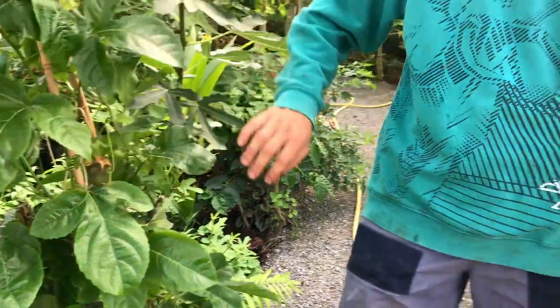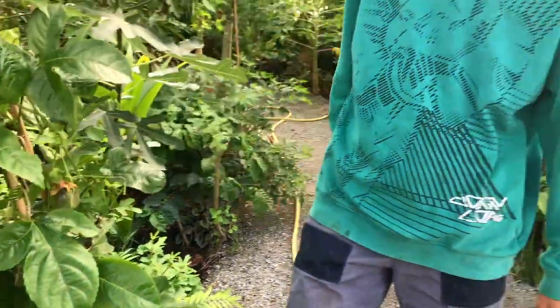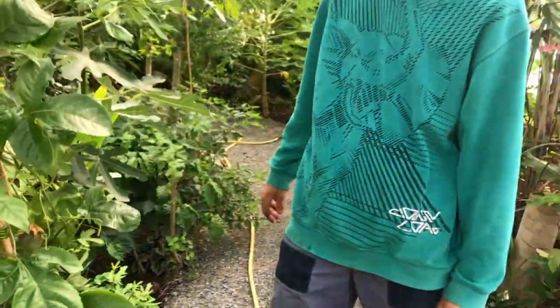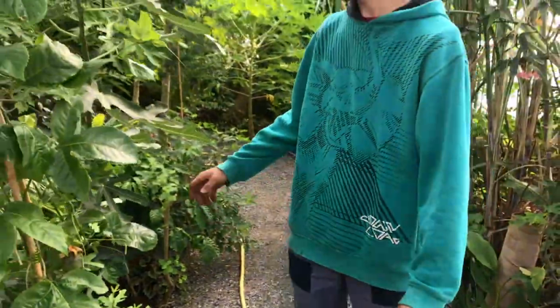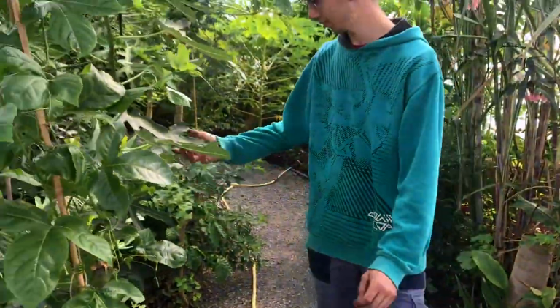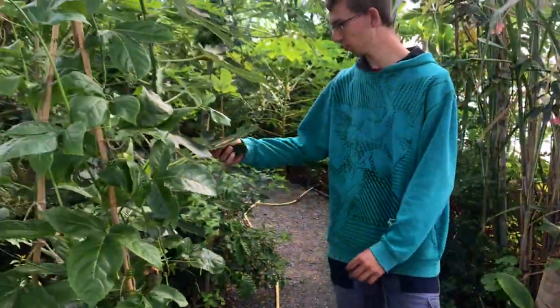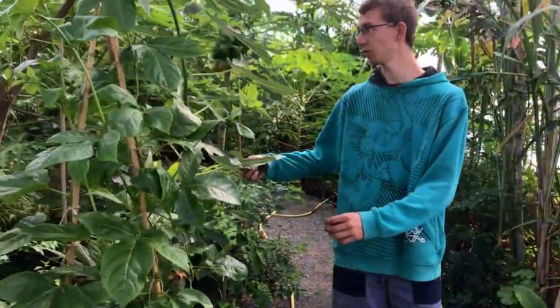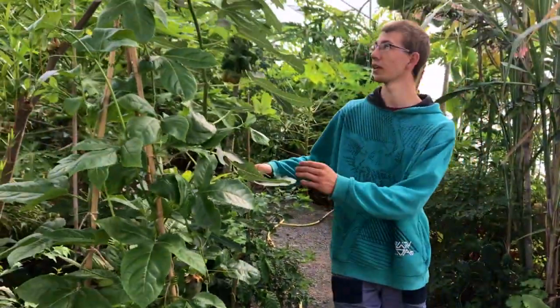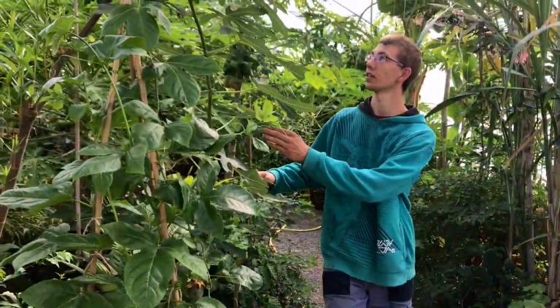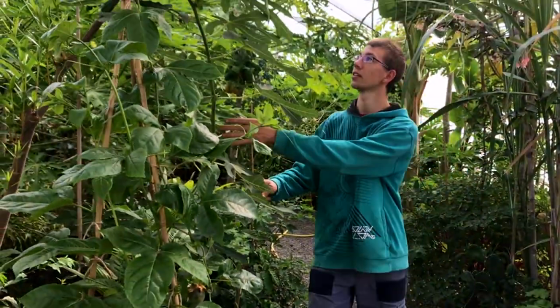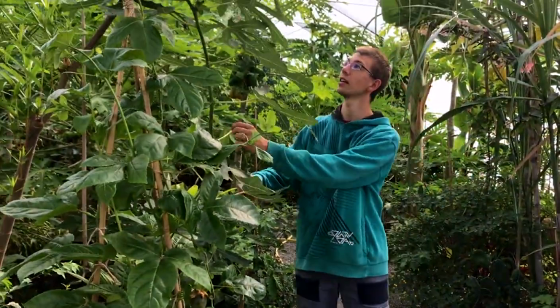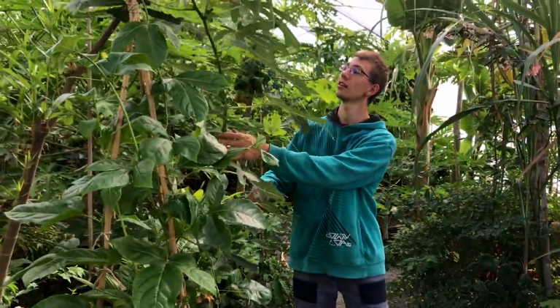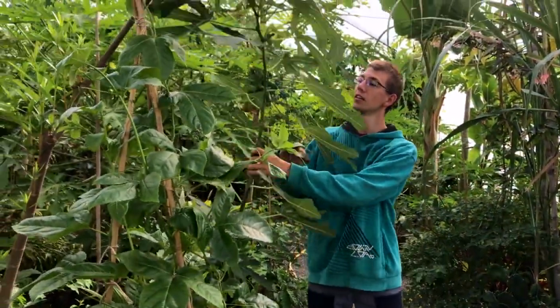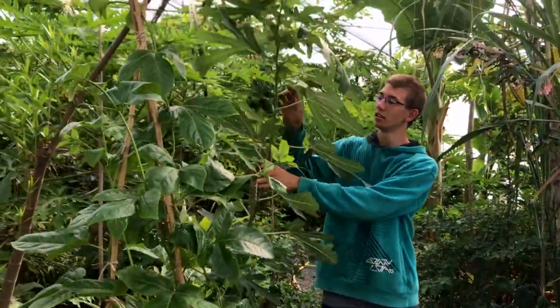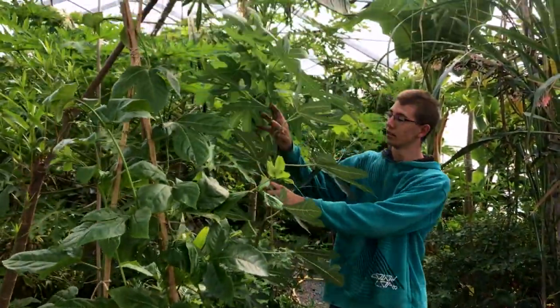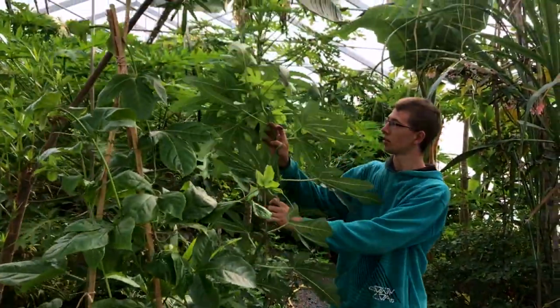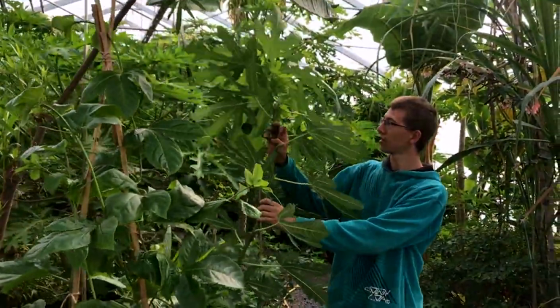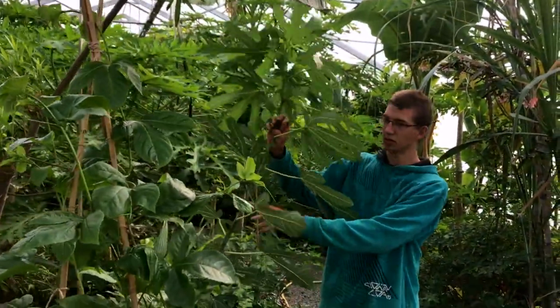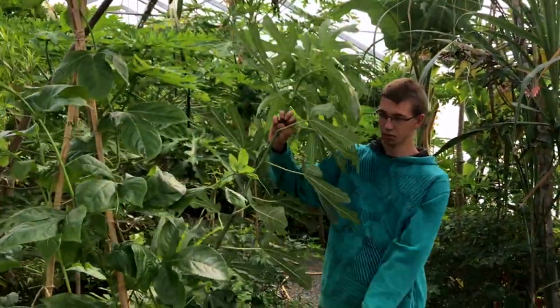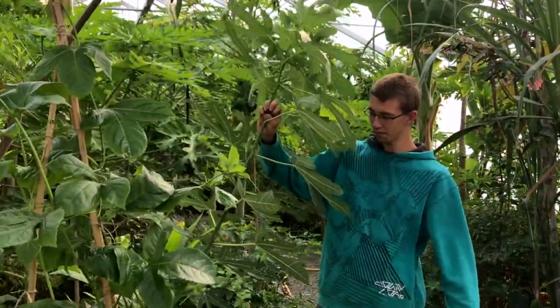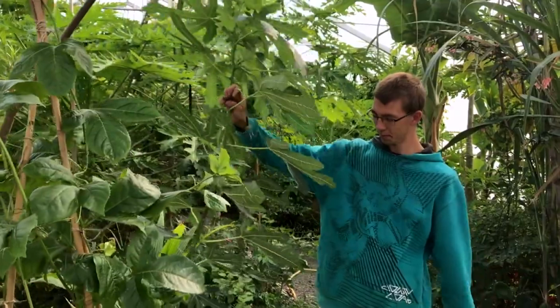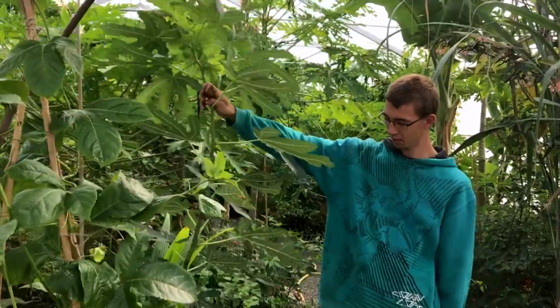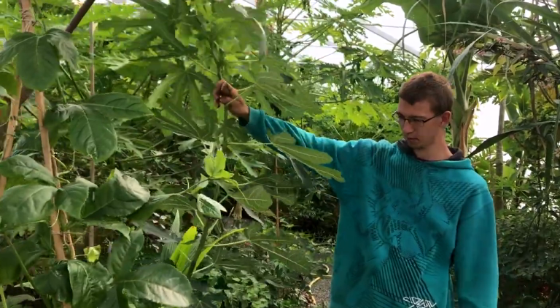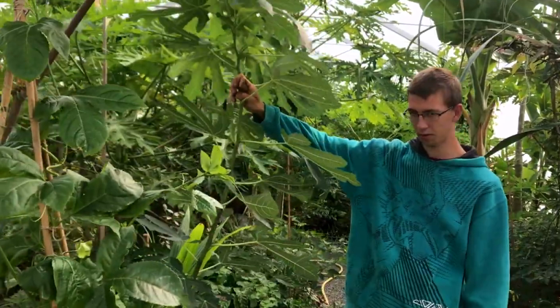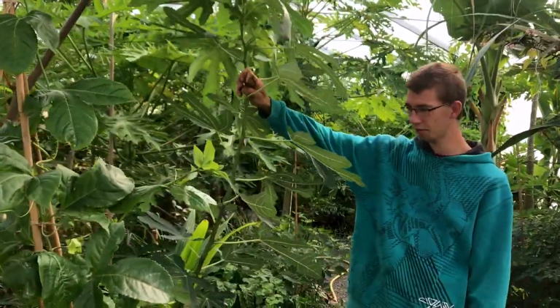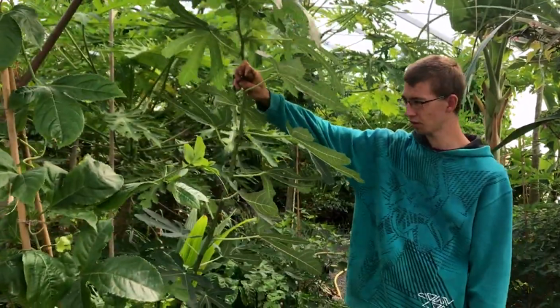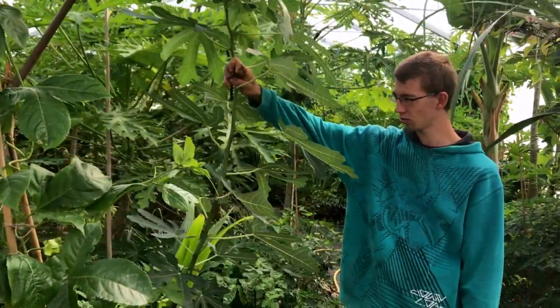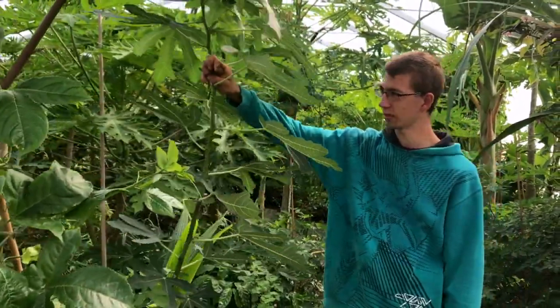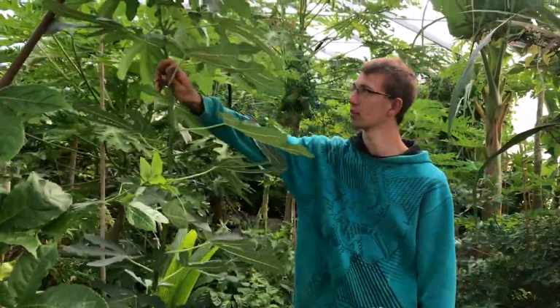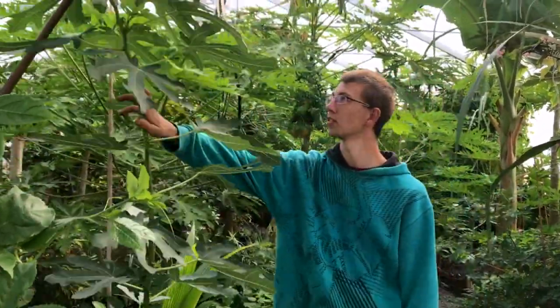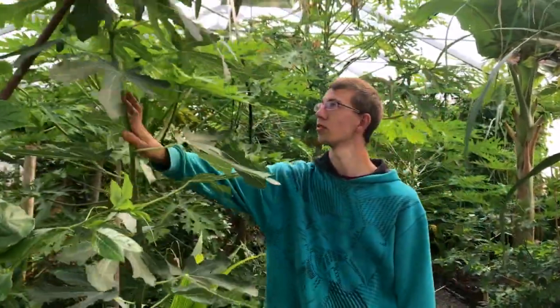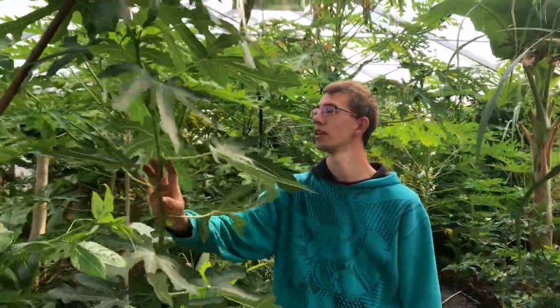Then of course we have figs here — fig trees, lots of them. About 50 trees so far.